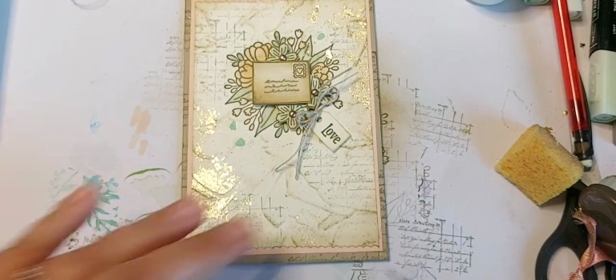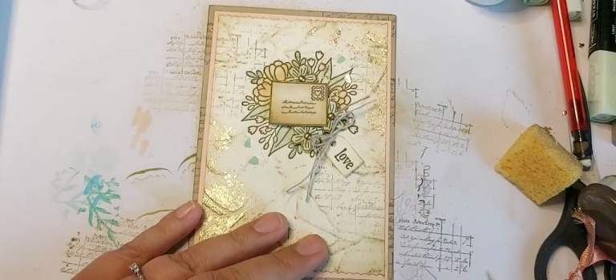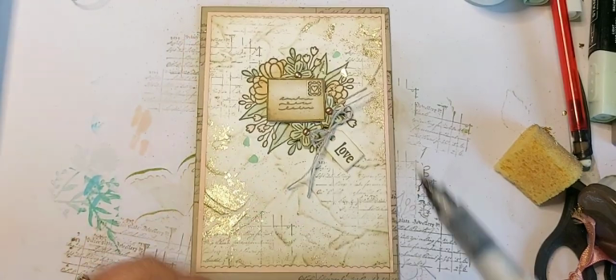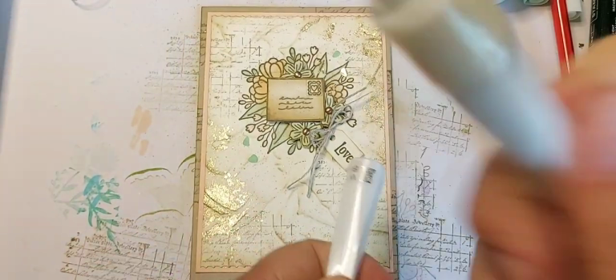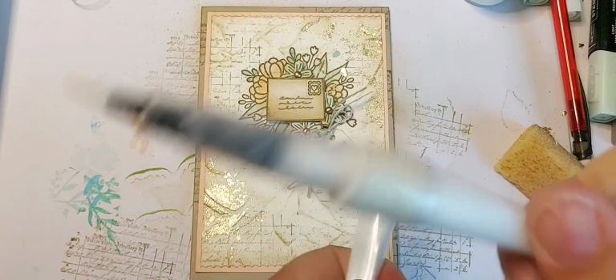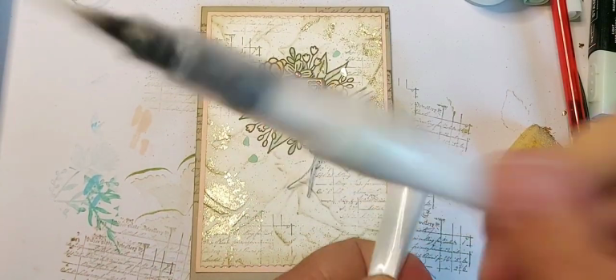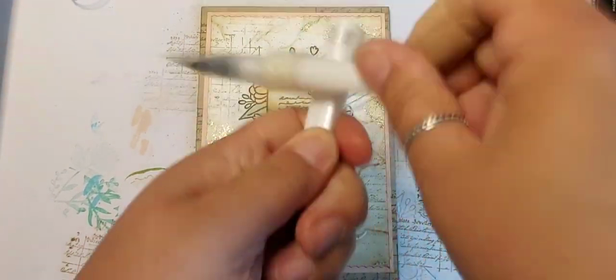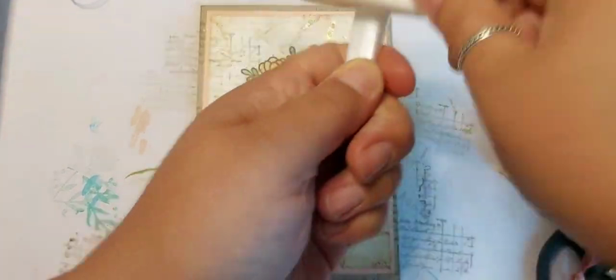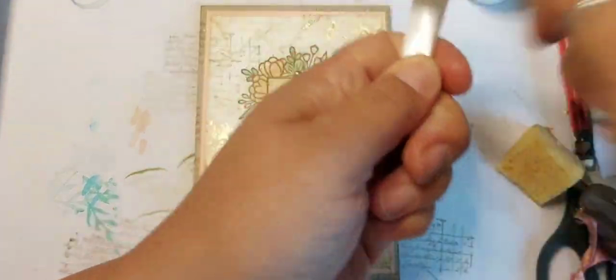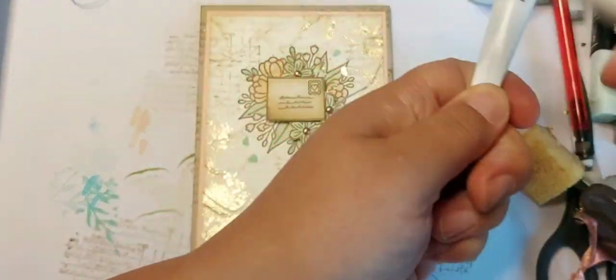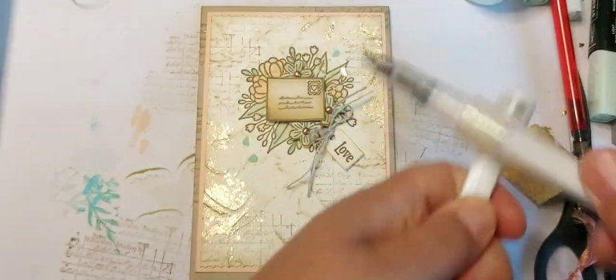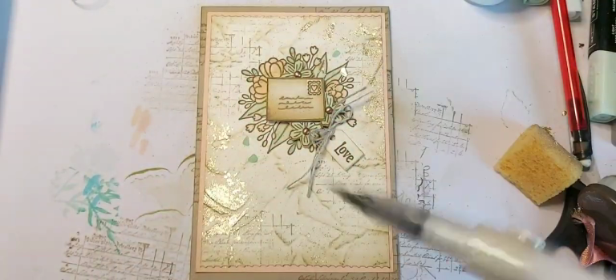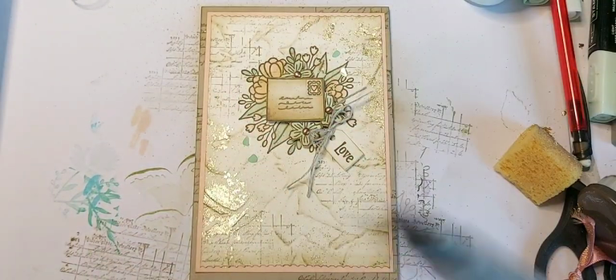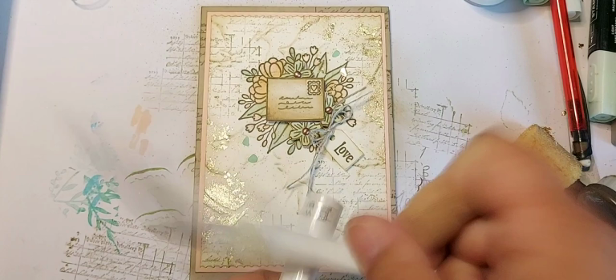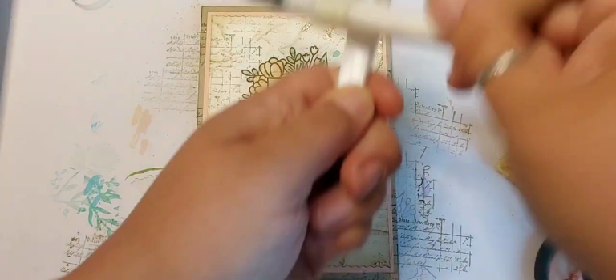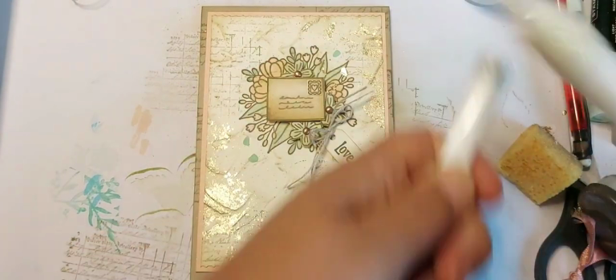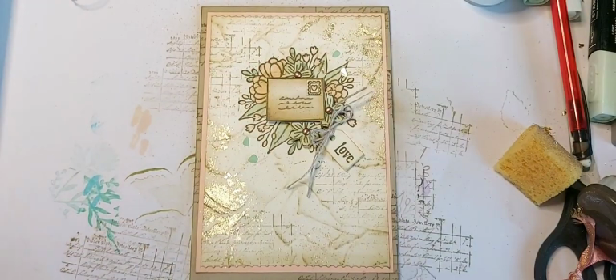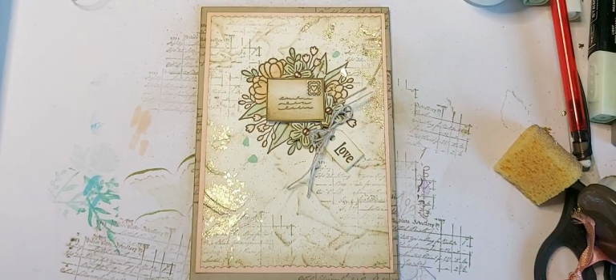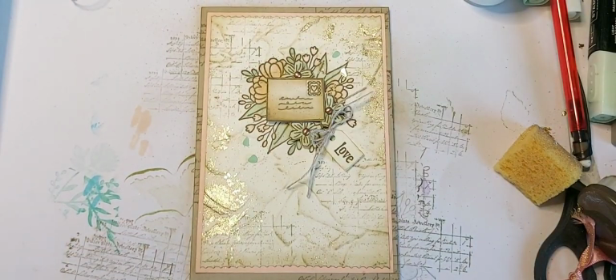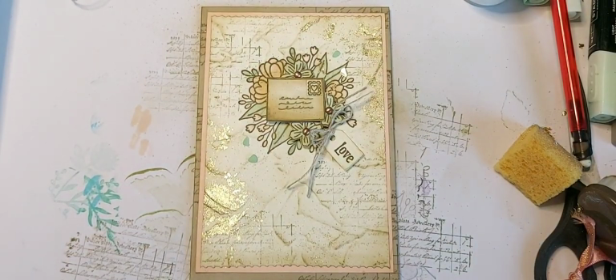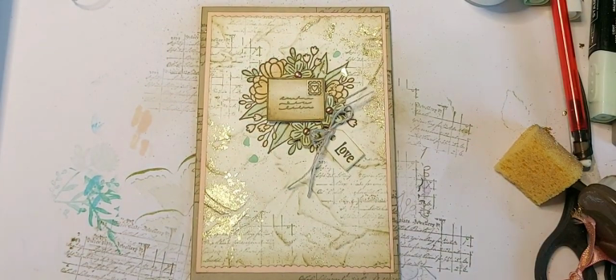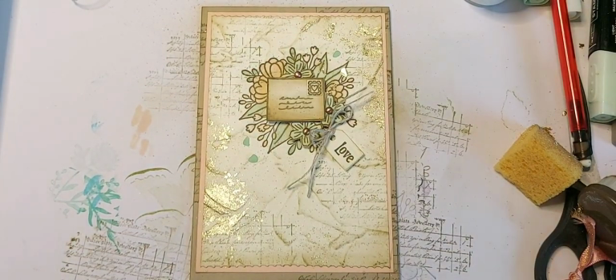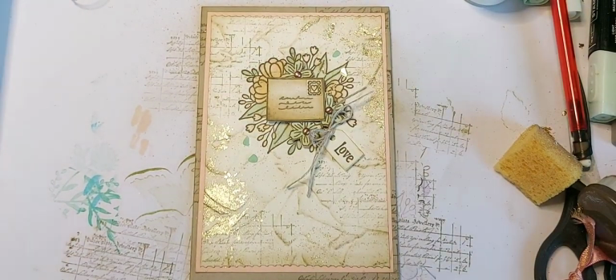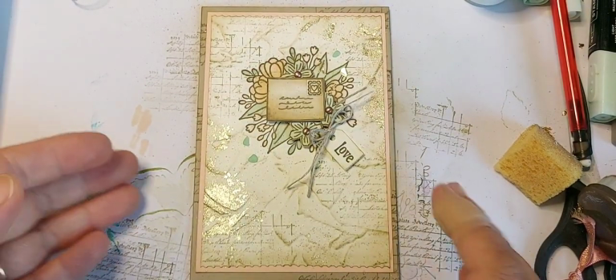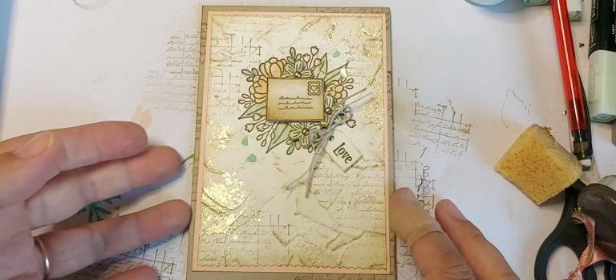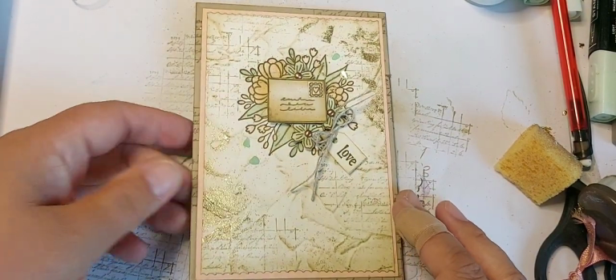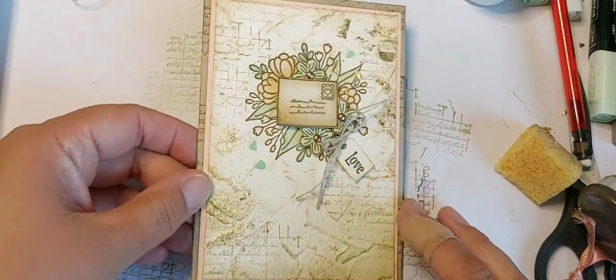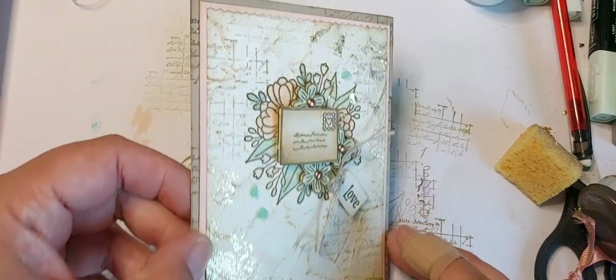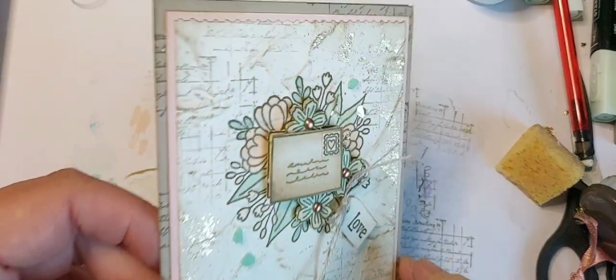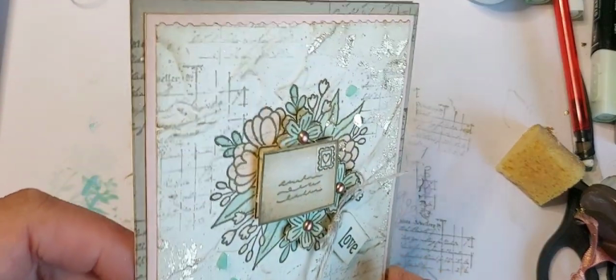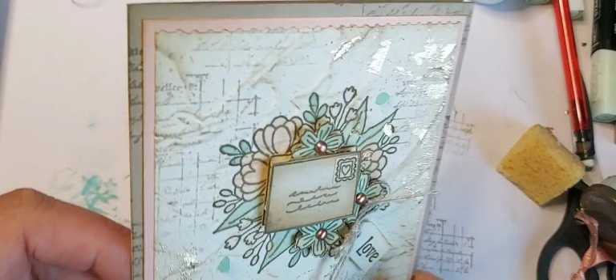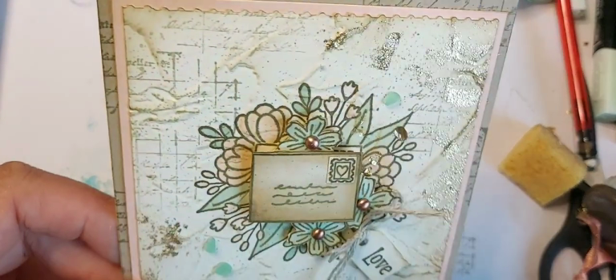Just to finish it off even more, I'm going to come in with some splashes of Wink of Stella just to make it sparkle and shine. And then we have our layered textured card.